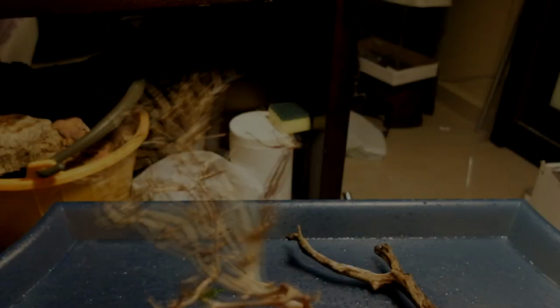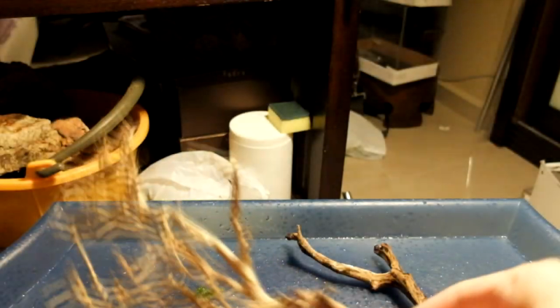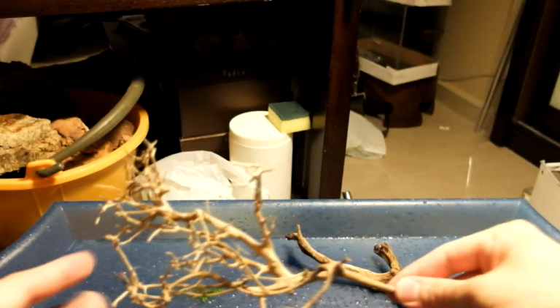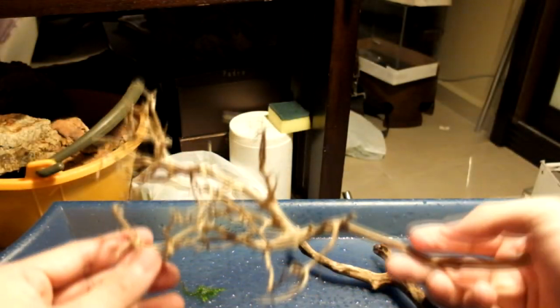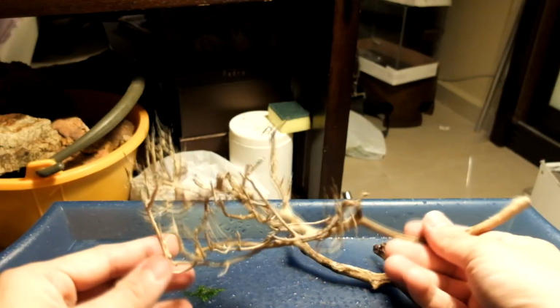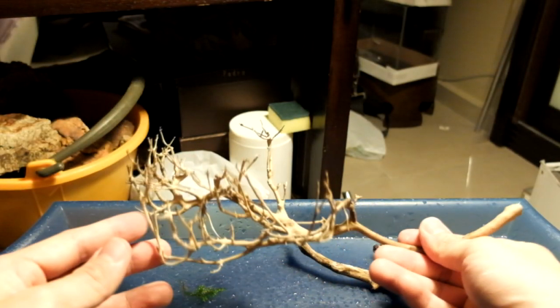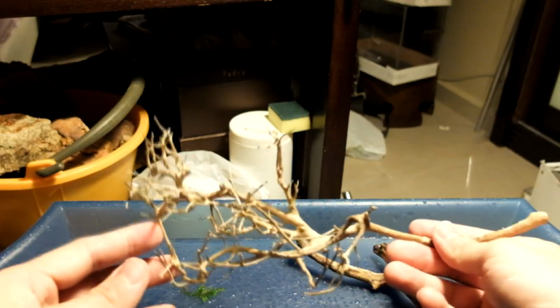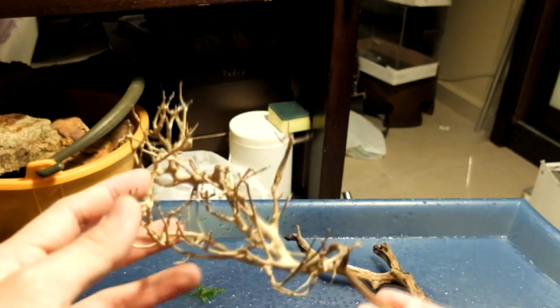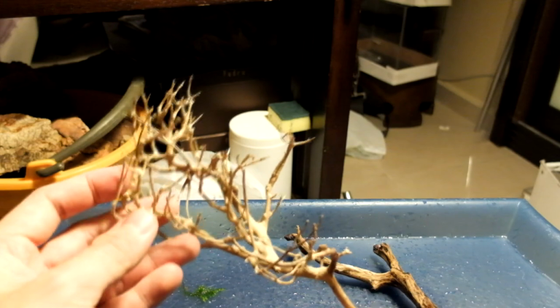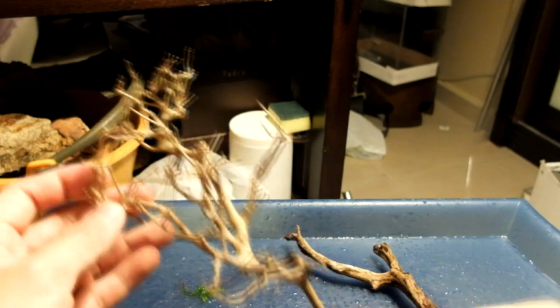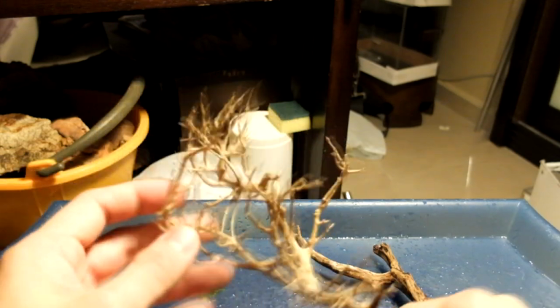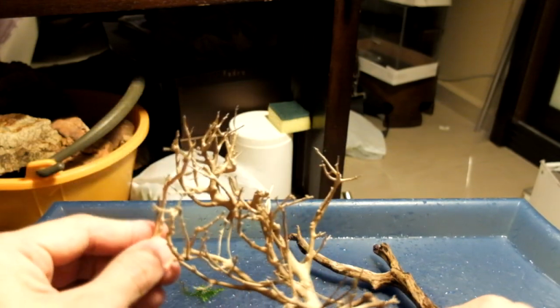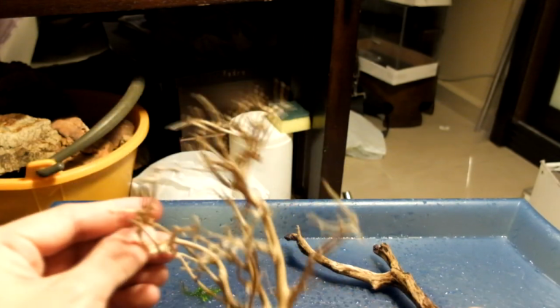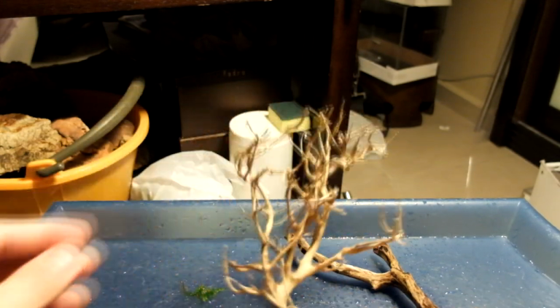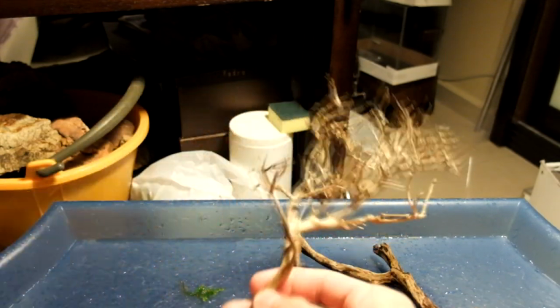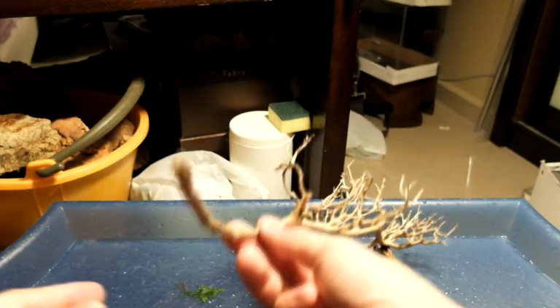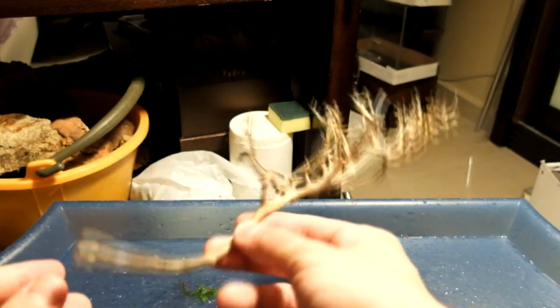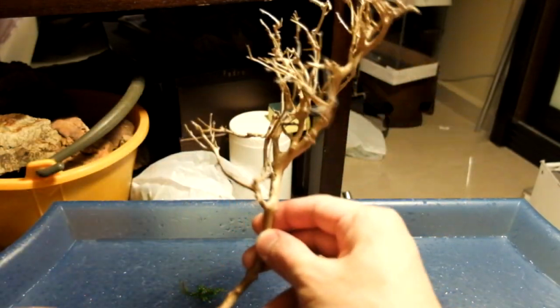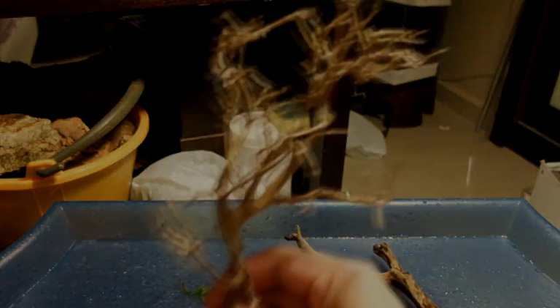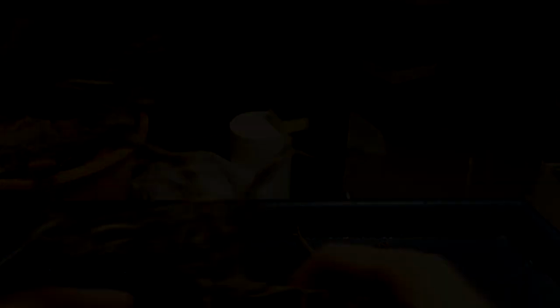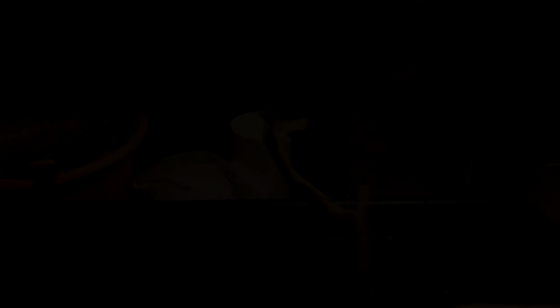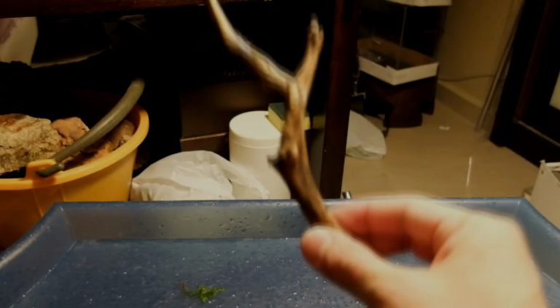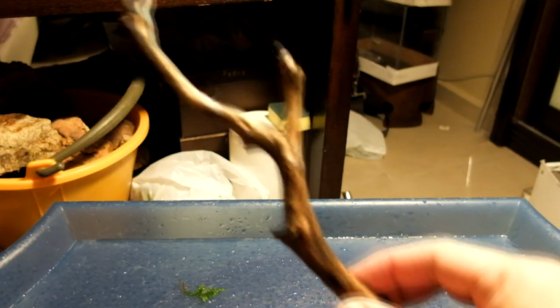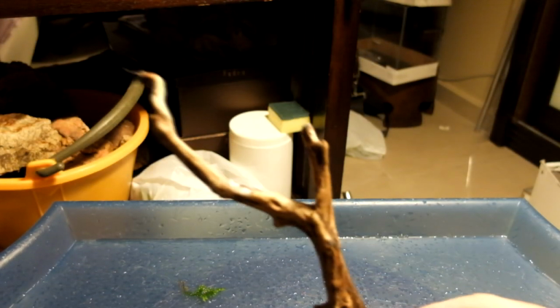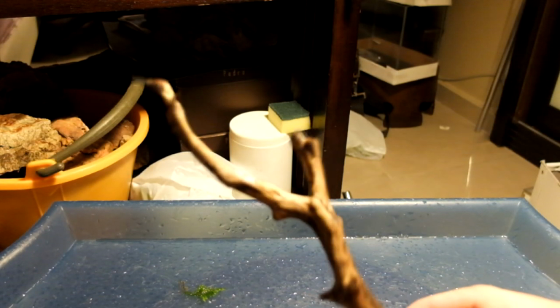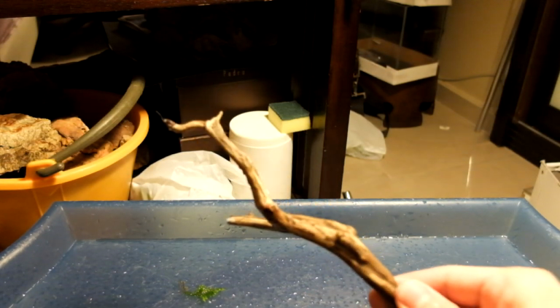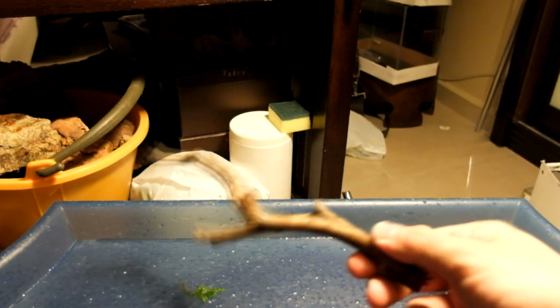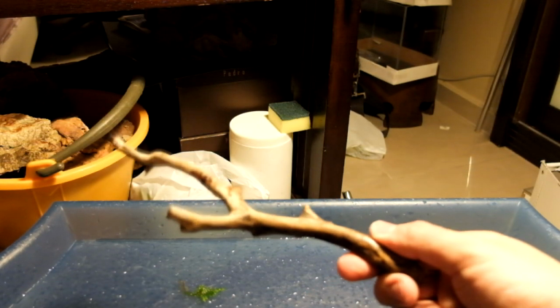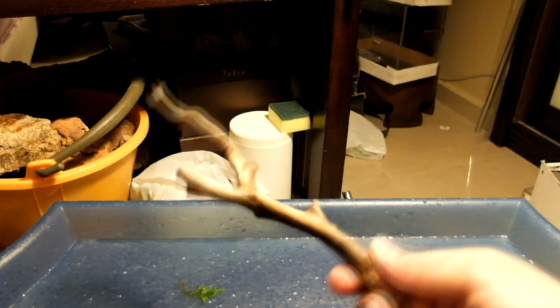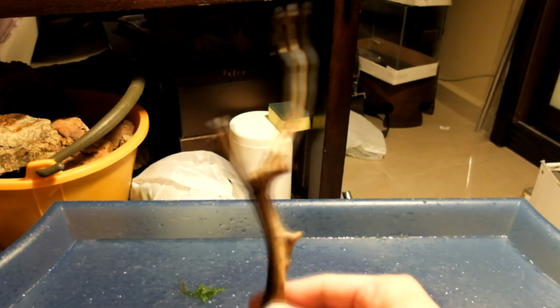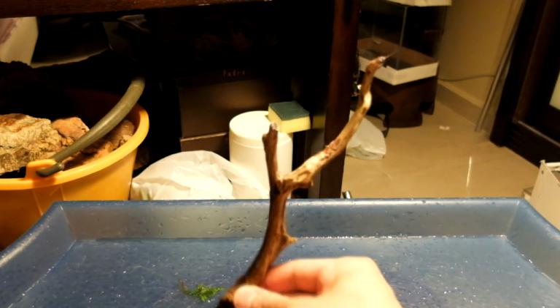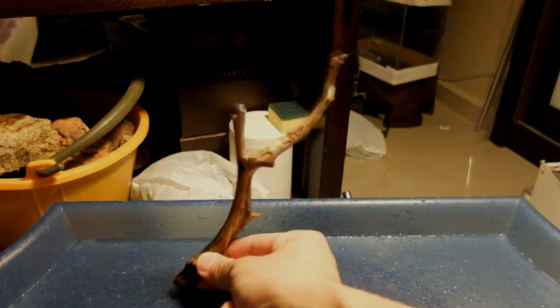The best type of wood to use for moss trees is bonsai wood. The wood already comes with many branches so it takes less effort to make it look like a tree. Short pieces of driftwood will also work but it takes more effort to build a convincing canopy.